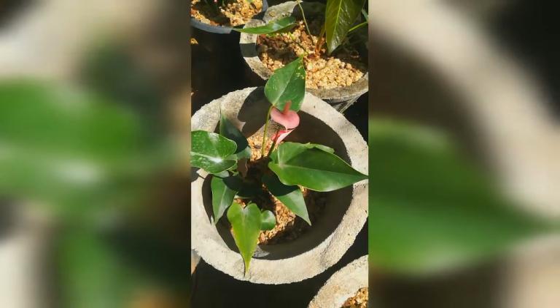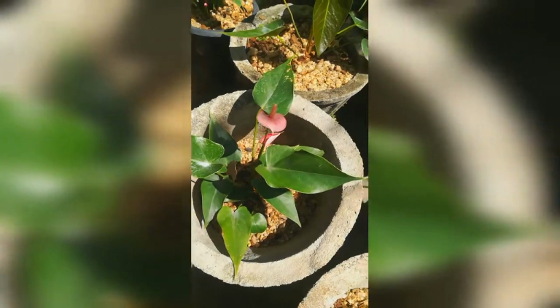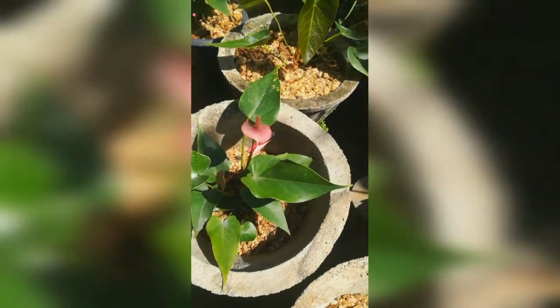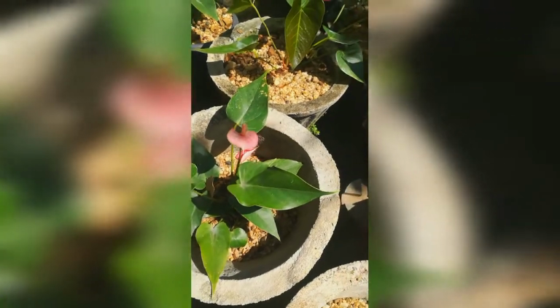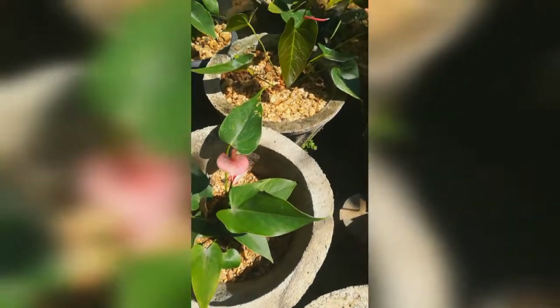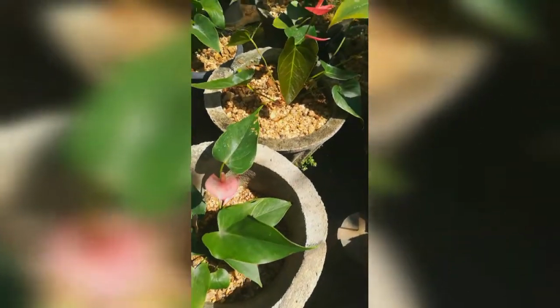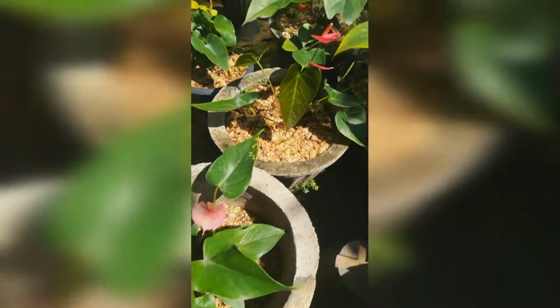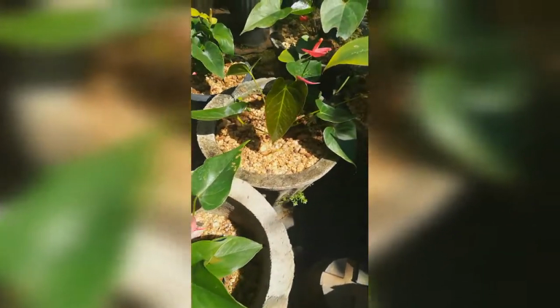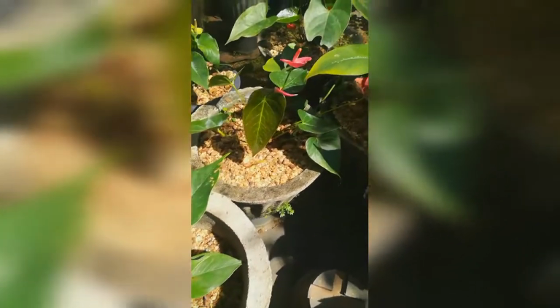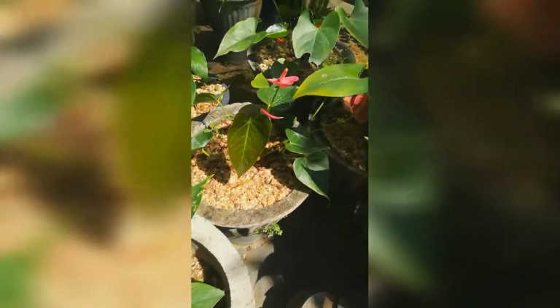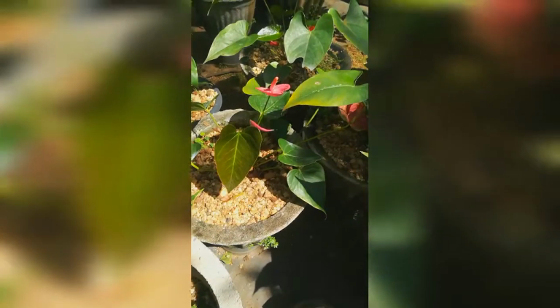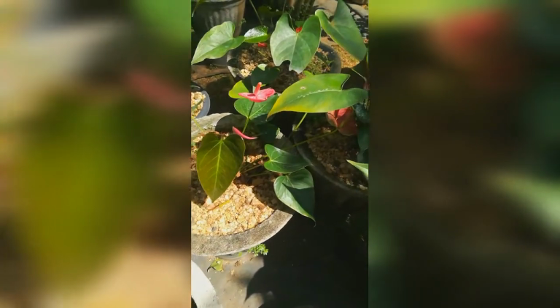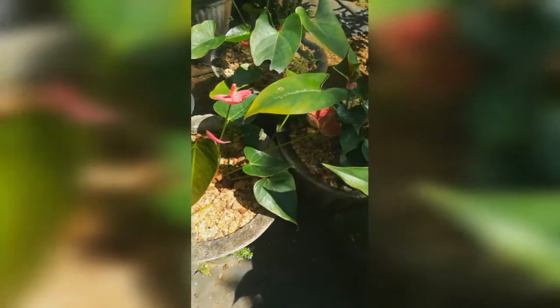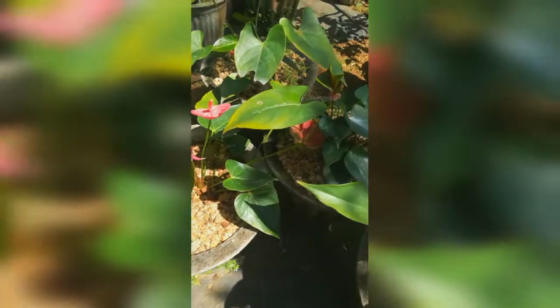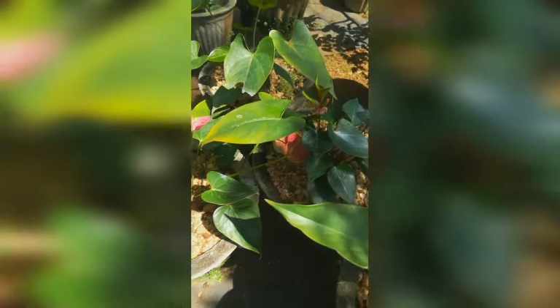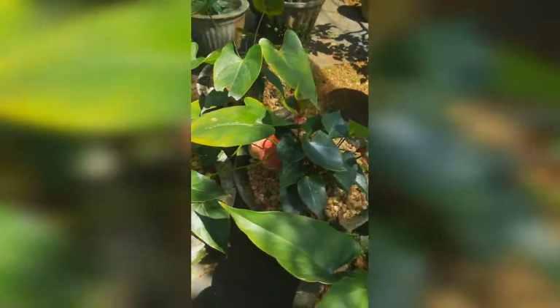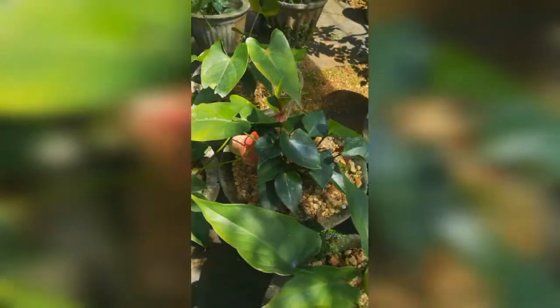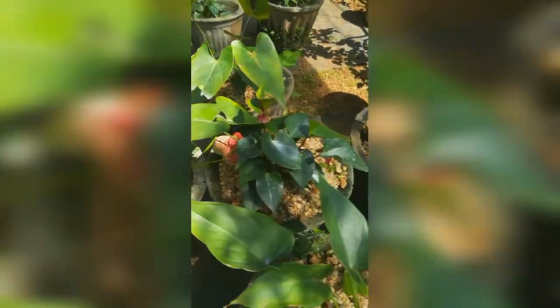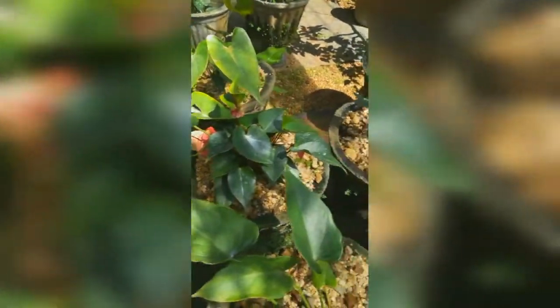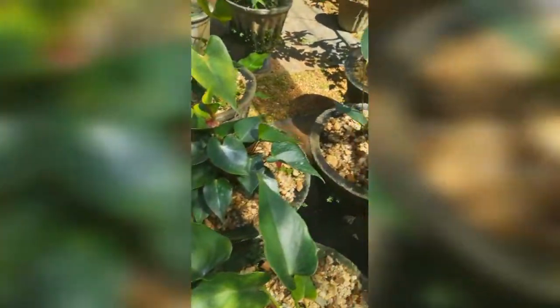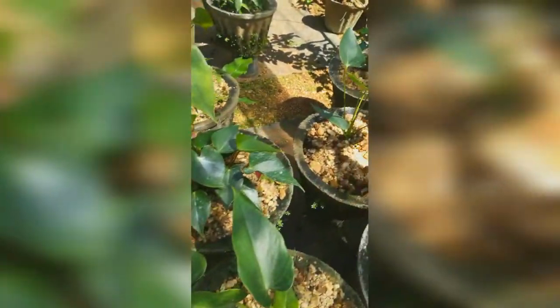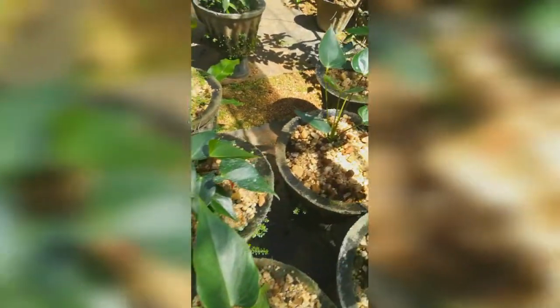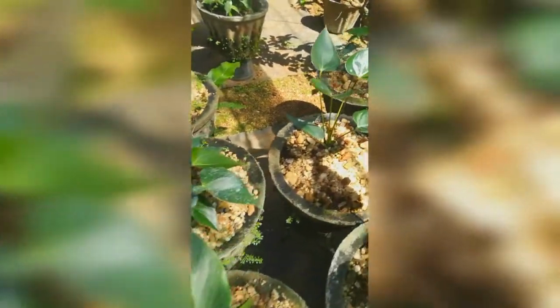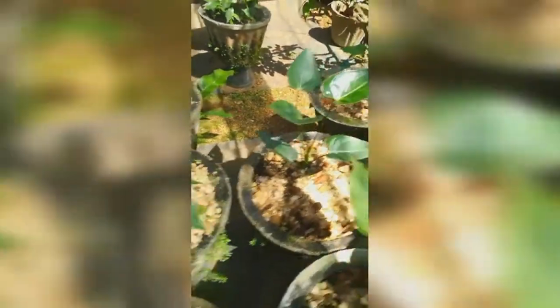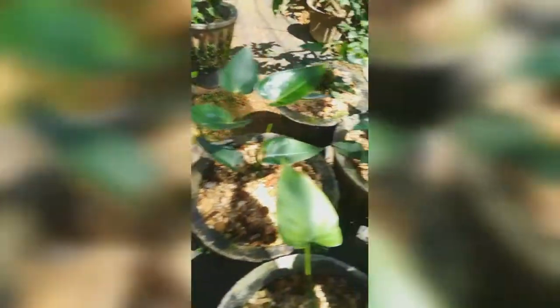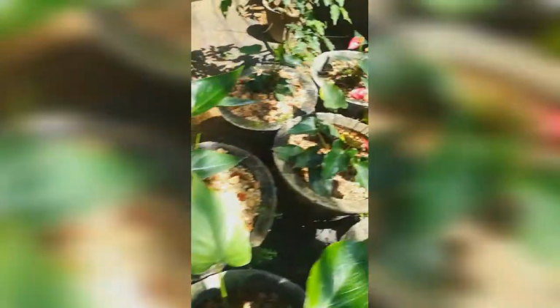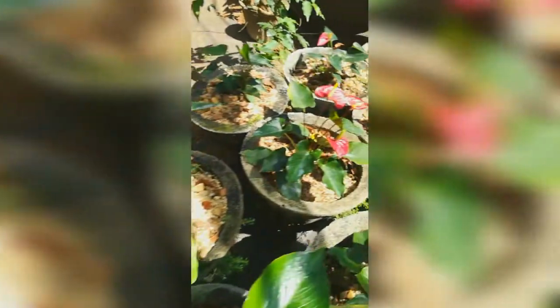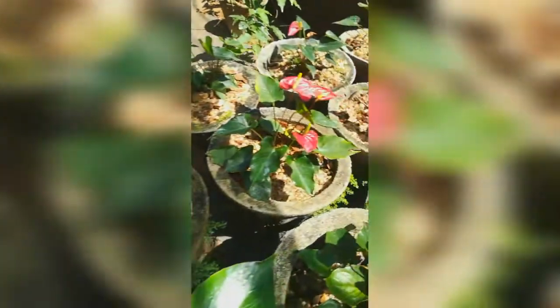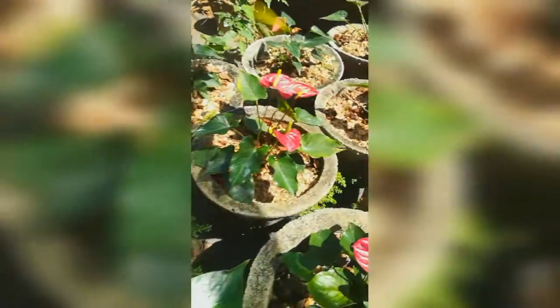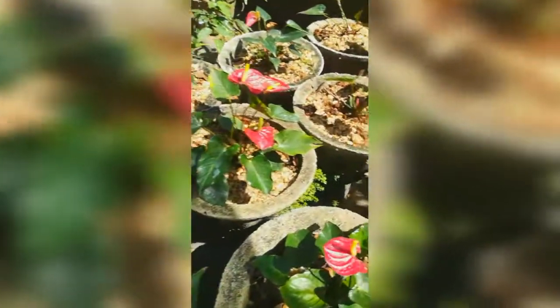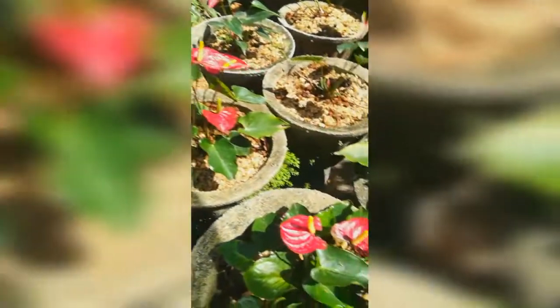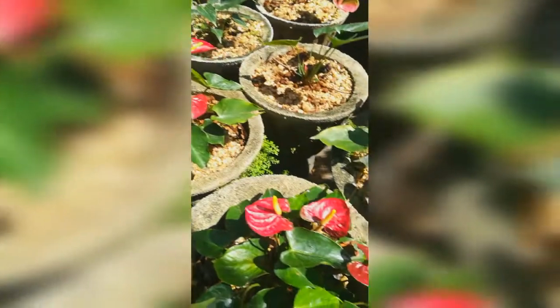Anthurium is the best cut flower for export because of its leafless stem and good vase life. If cultivated scientifically, this crop can earn valuable foreign exchange for our country.